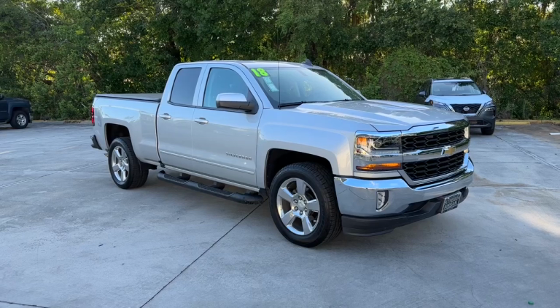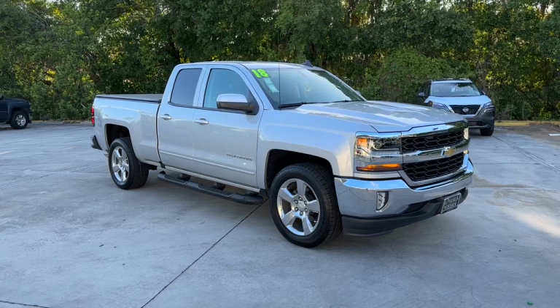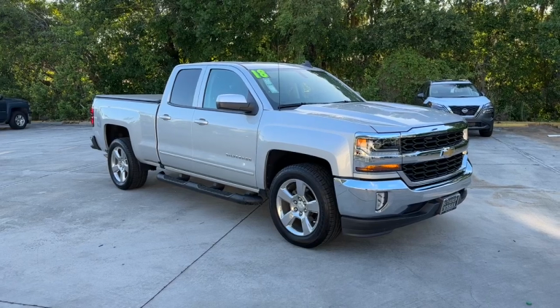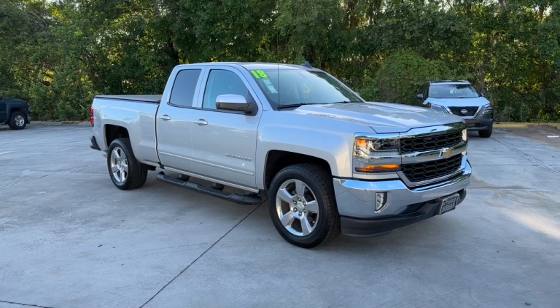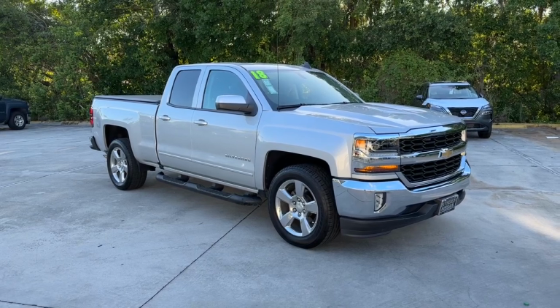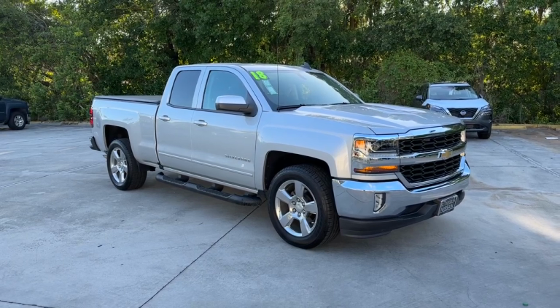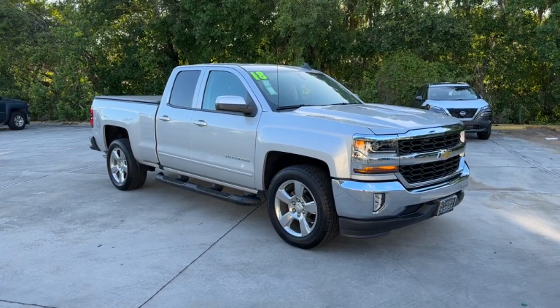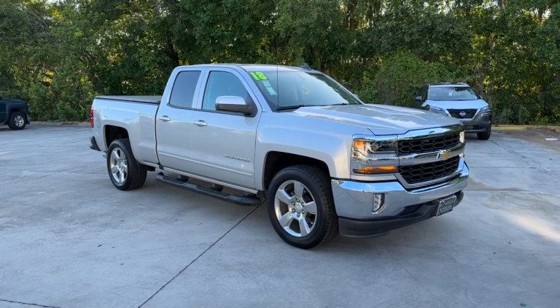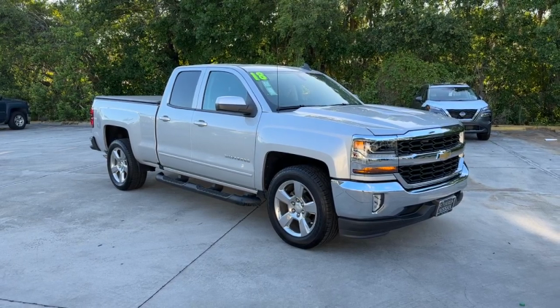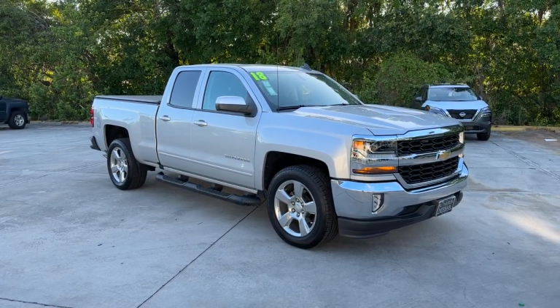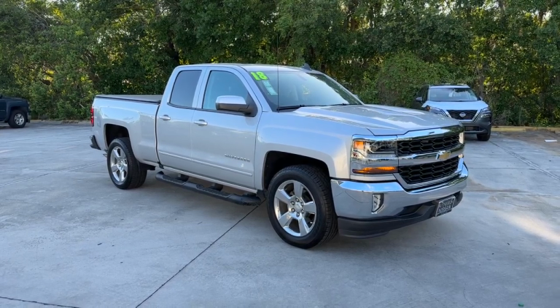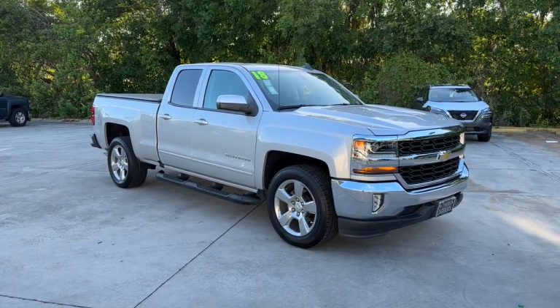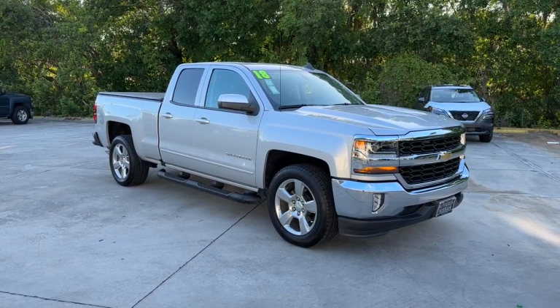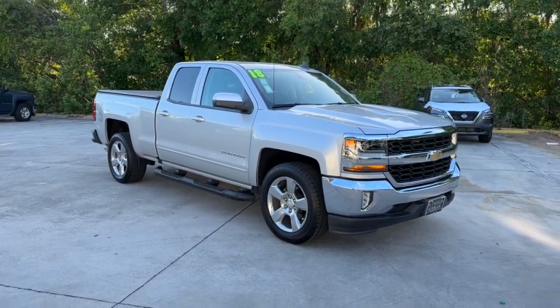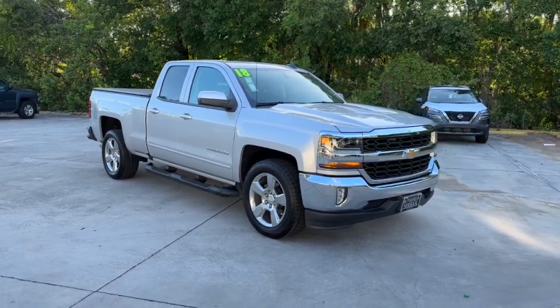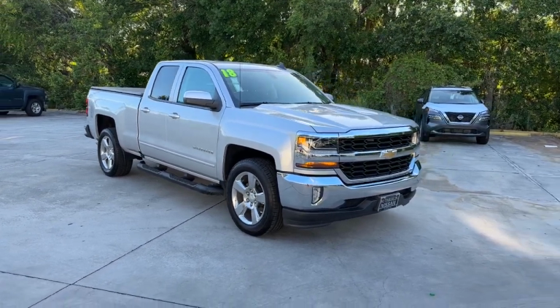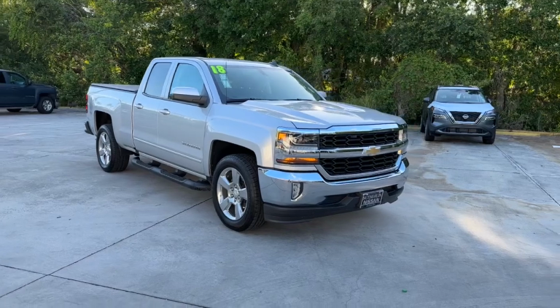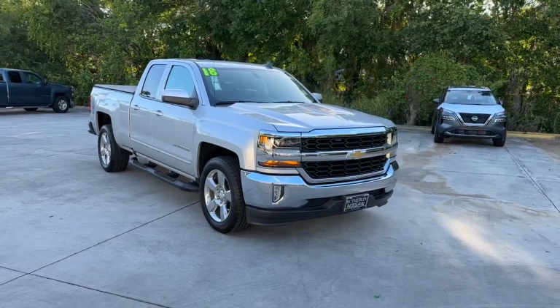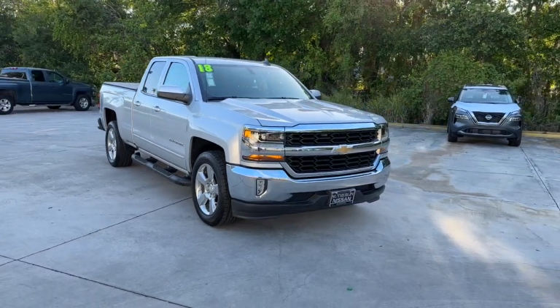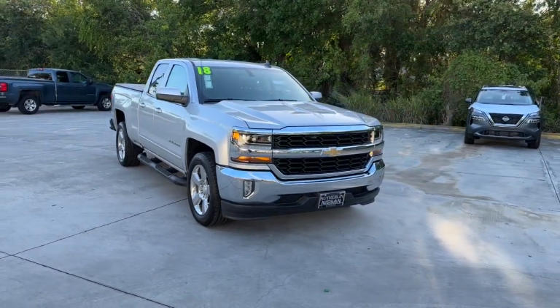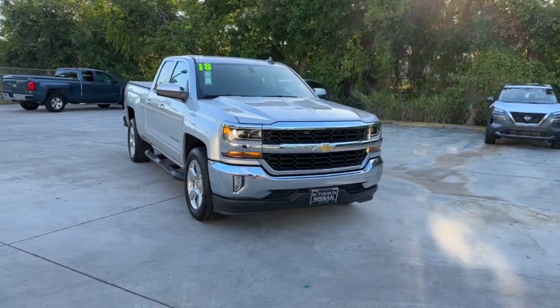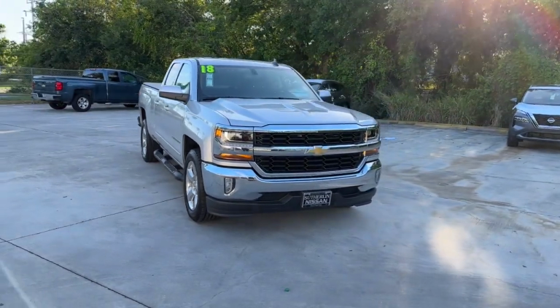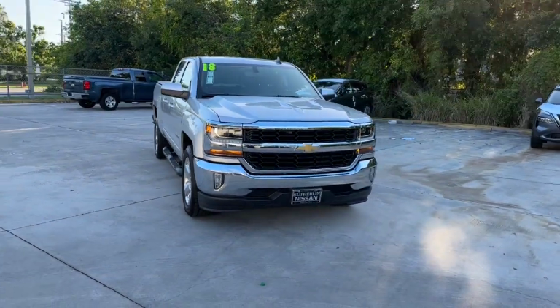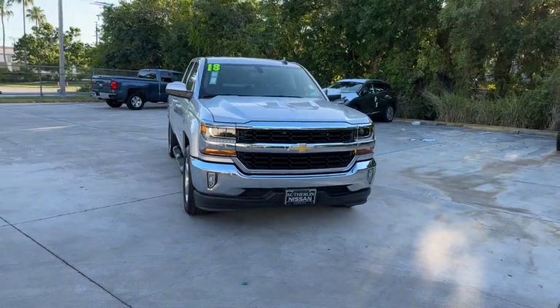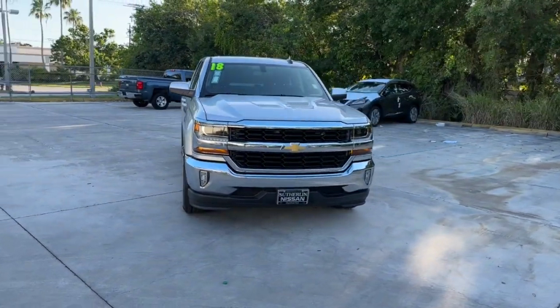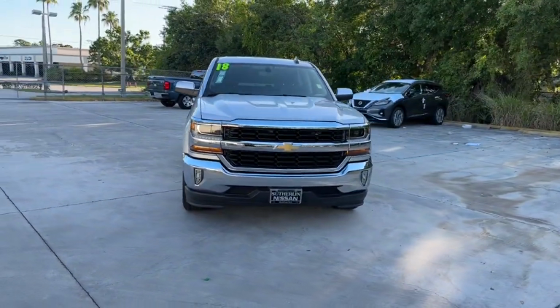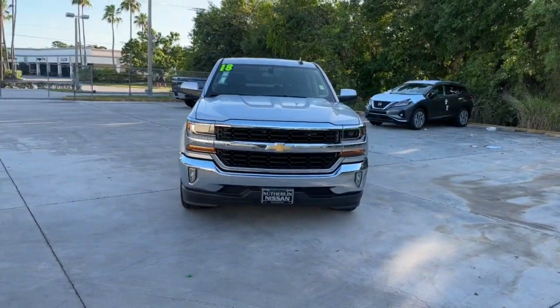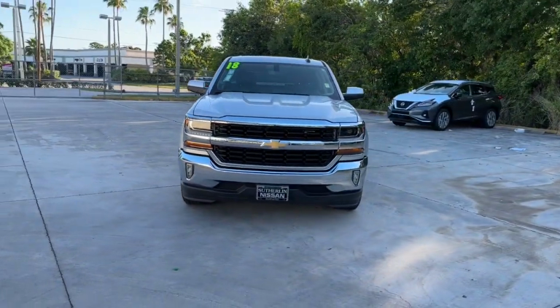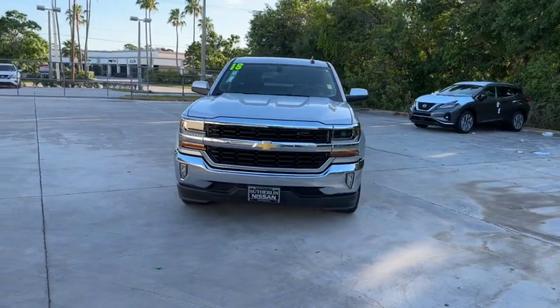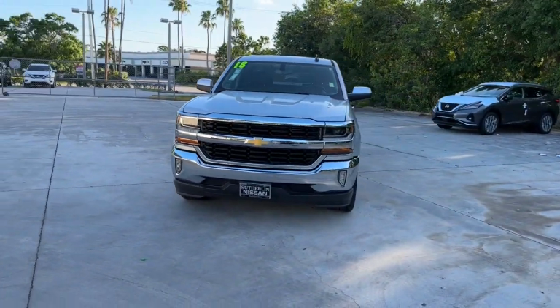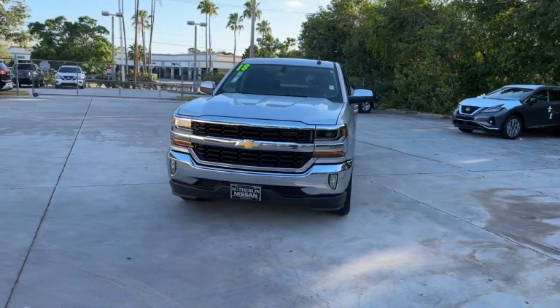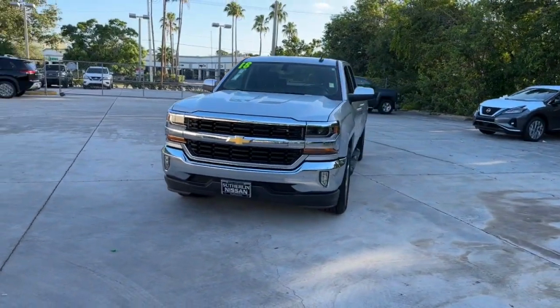Introducing the 2018 Chevrolet Silverado 1500. With less than 40,000 miles on the odometer, this vehicle provides excellent value.